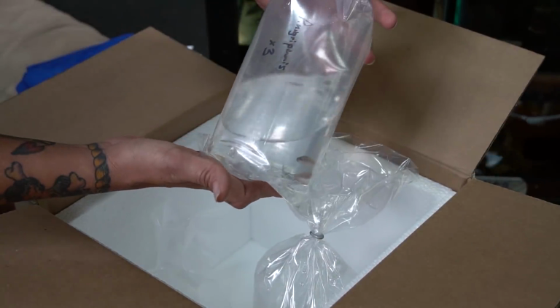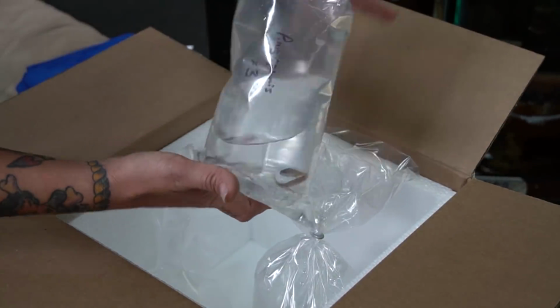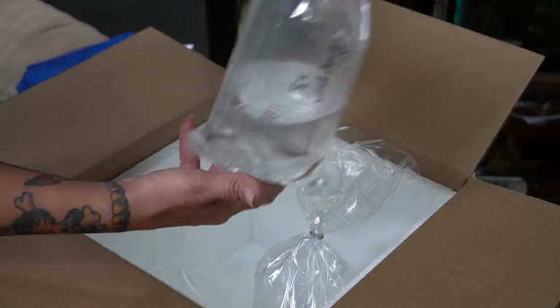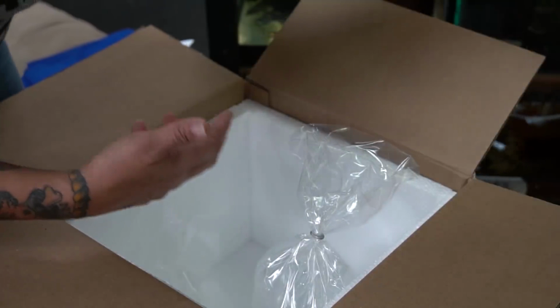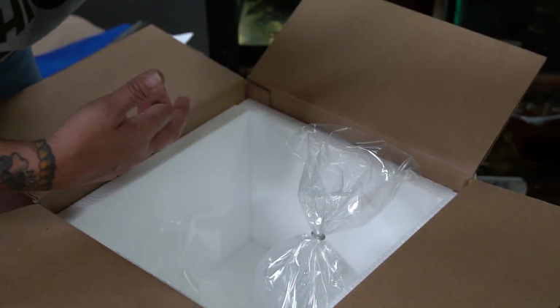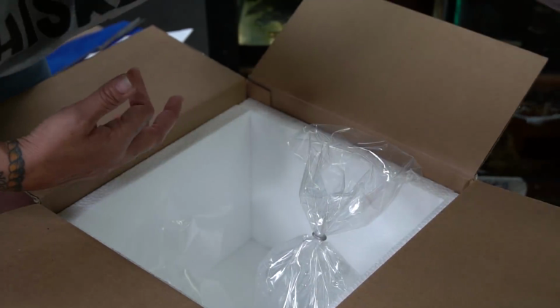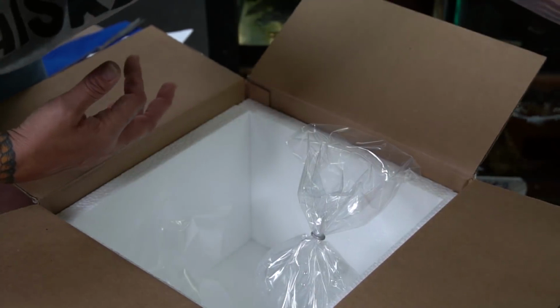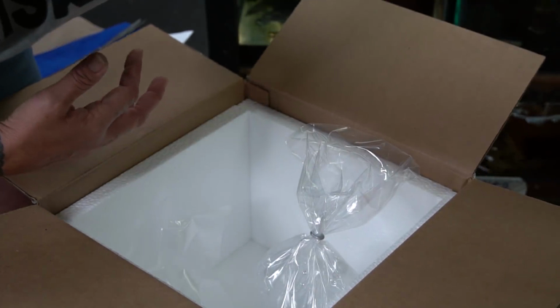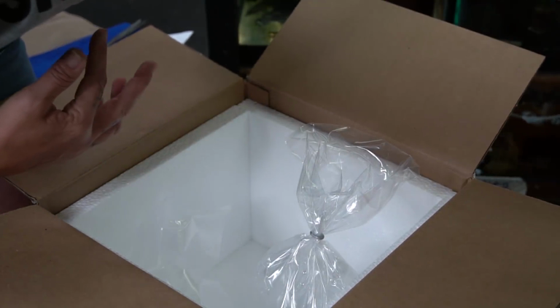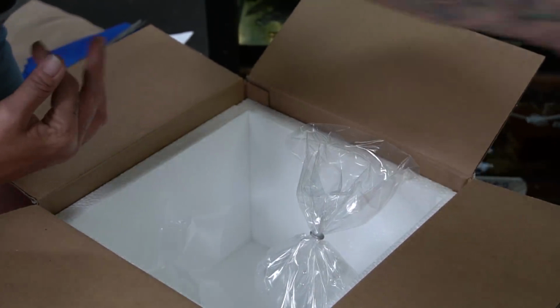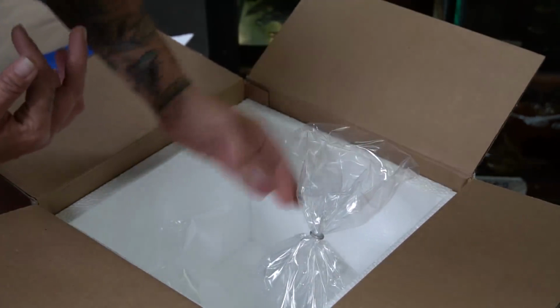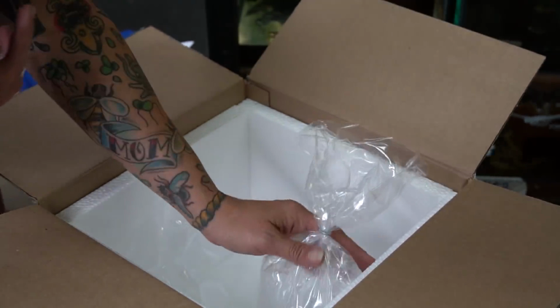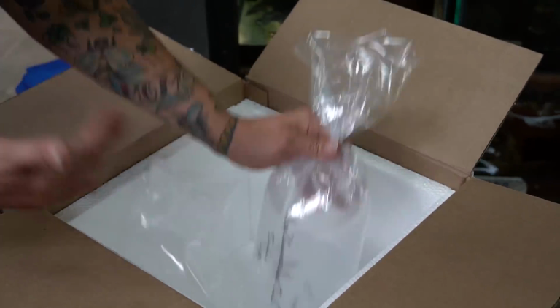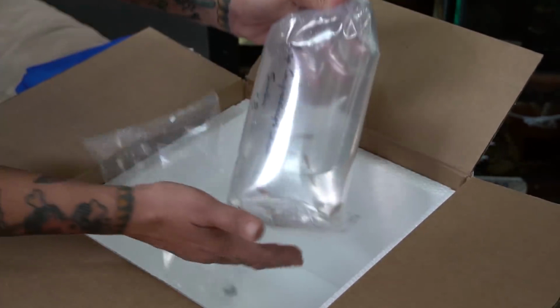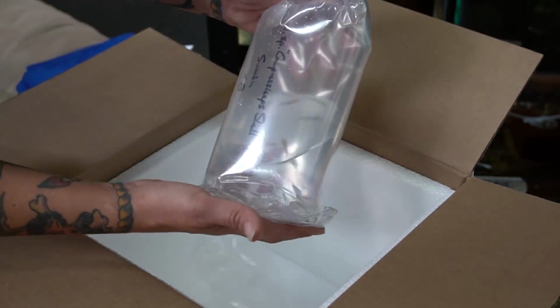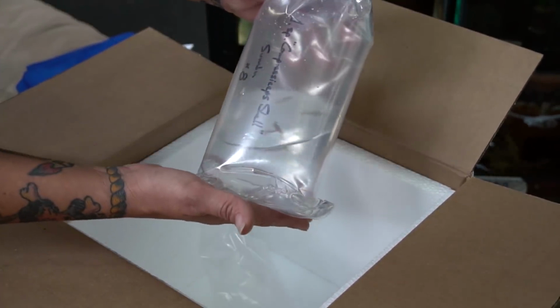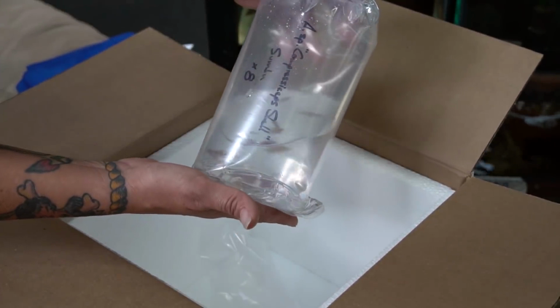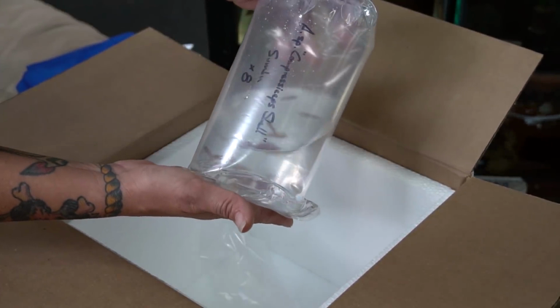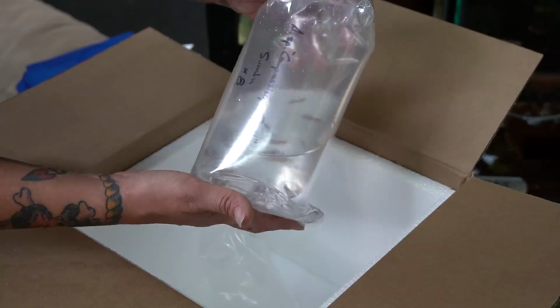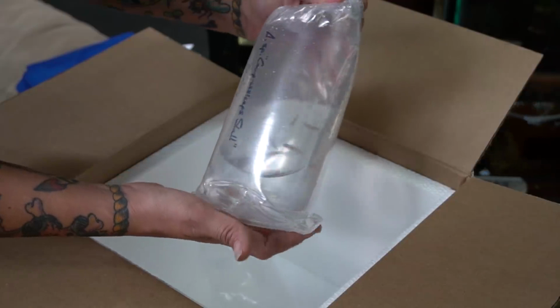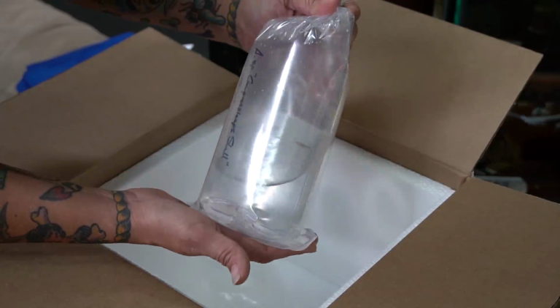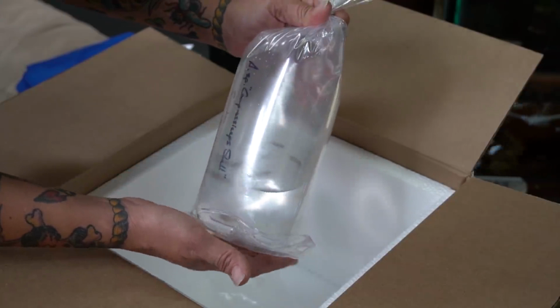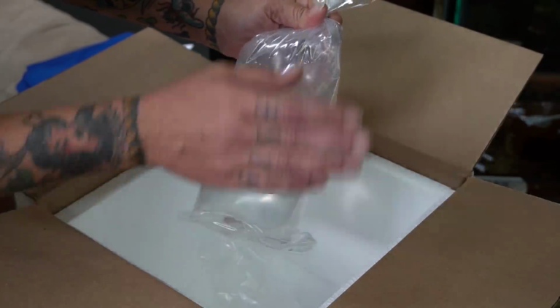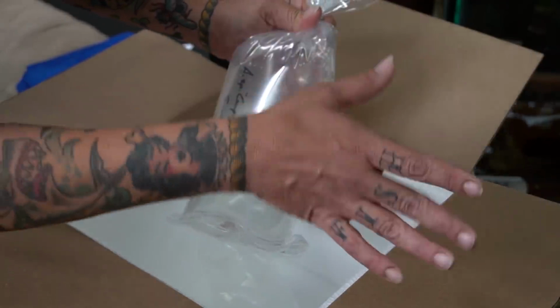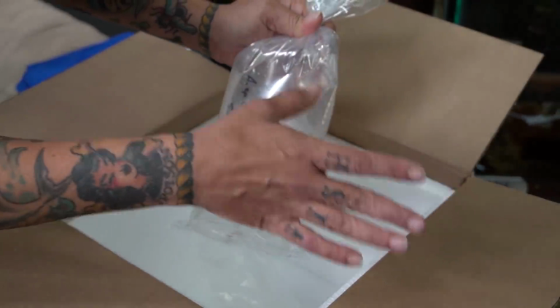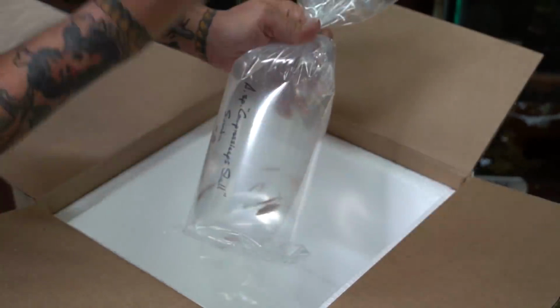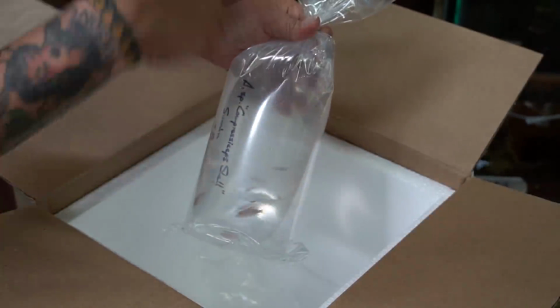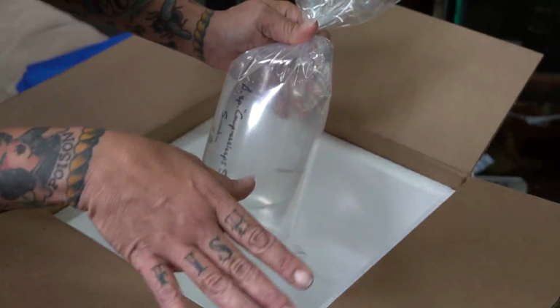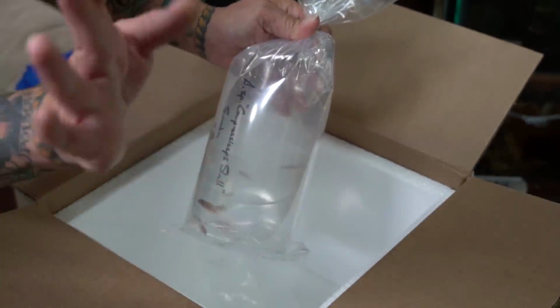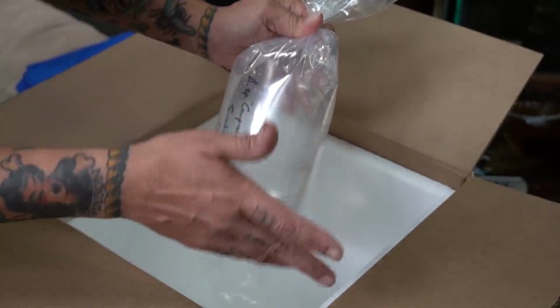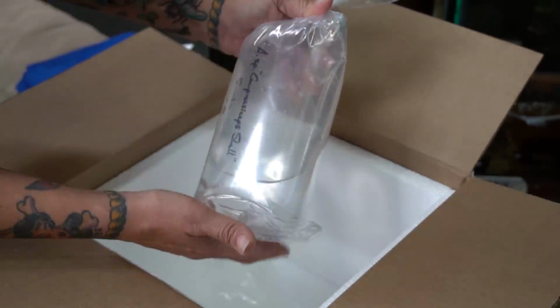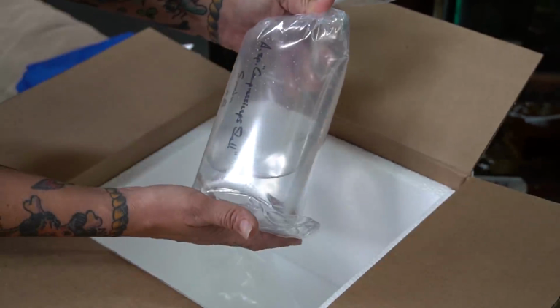When I ordered, I asked Dave how he prefers his fish to be acclimated. Similar to me, he really likes the fish to just come up to temperature, then get them out of the shipping water and into the aquarium.